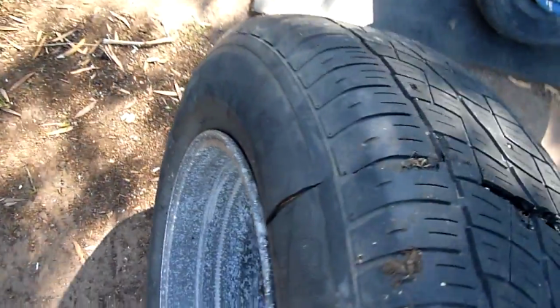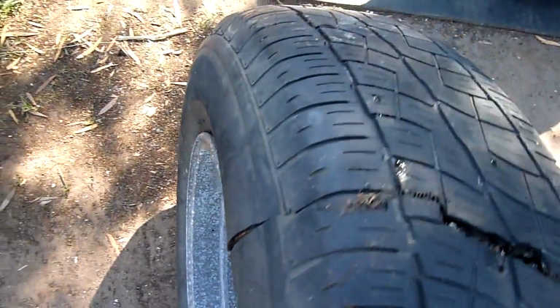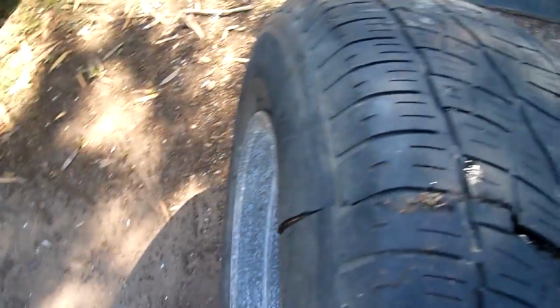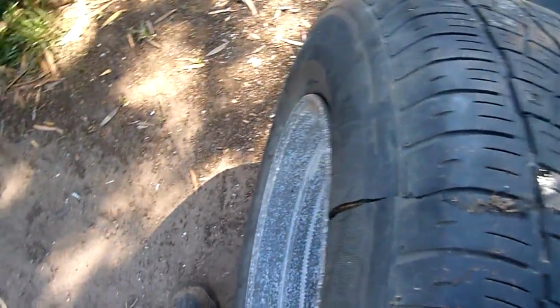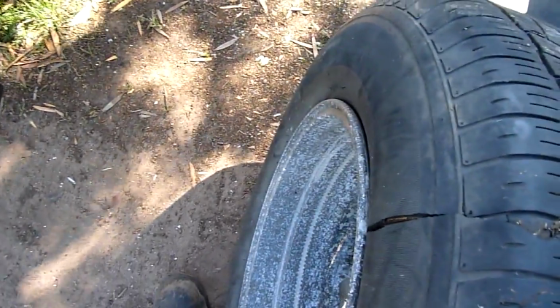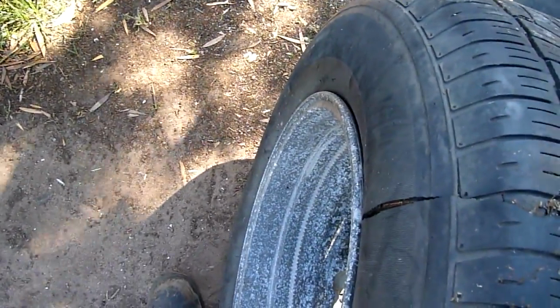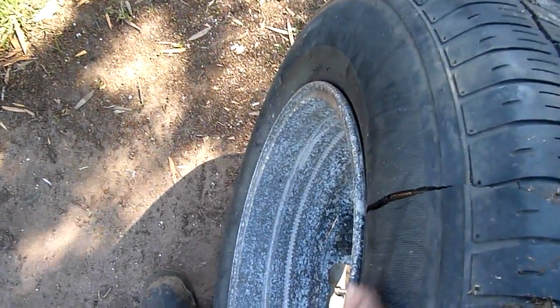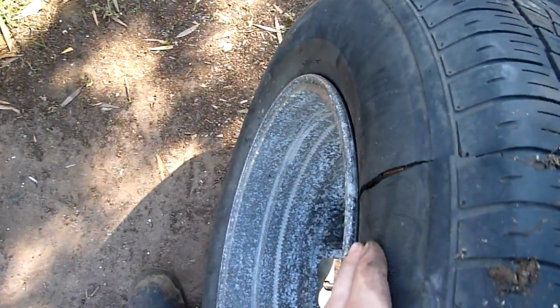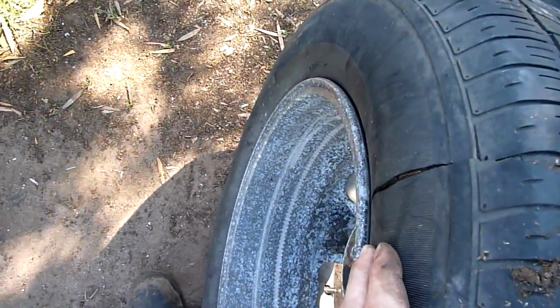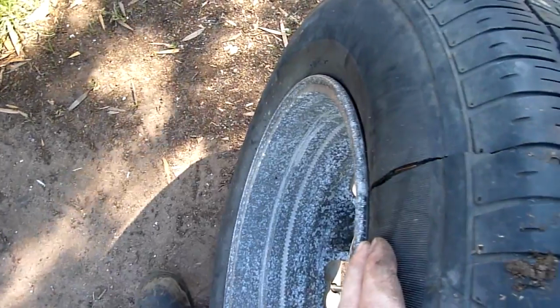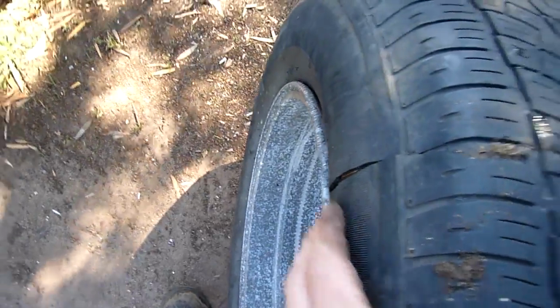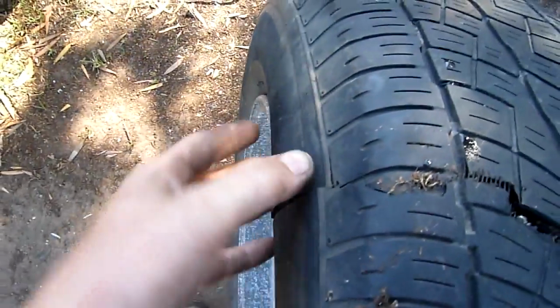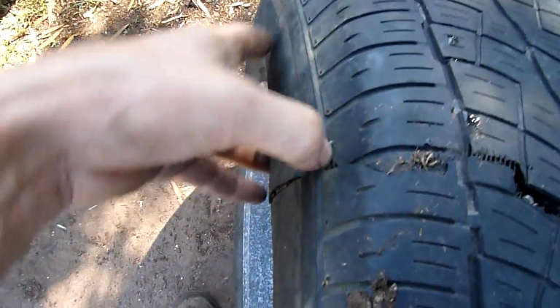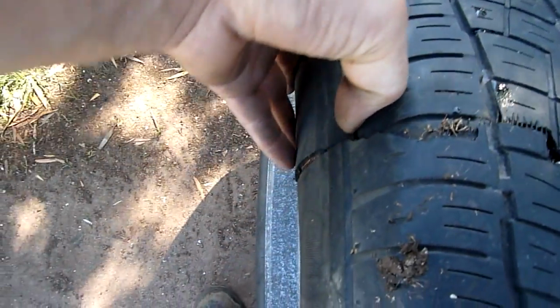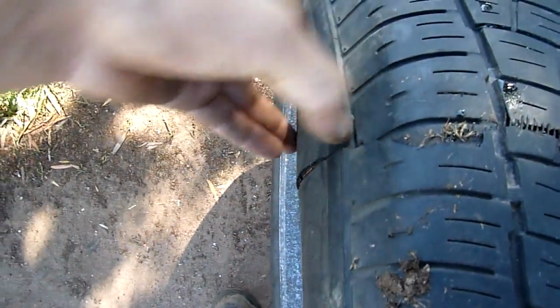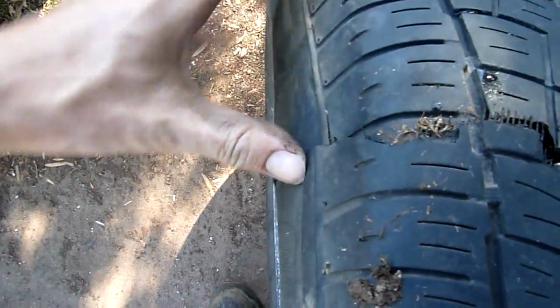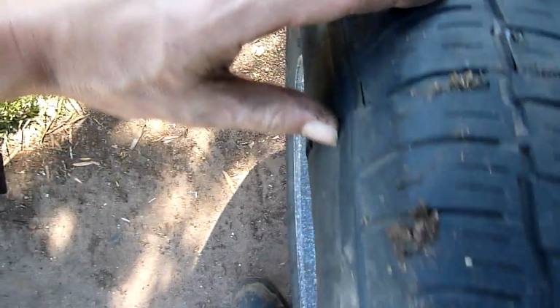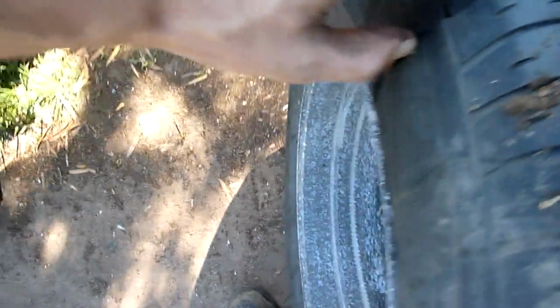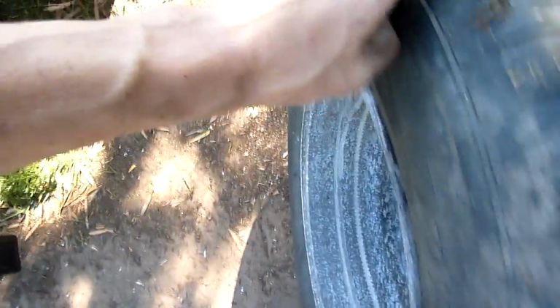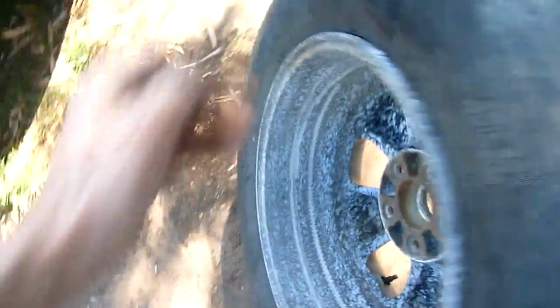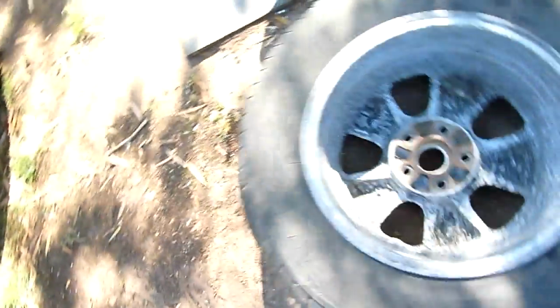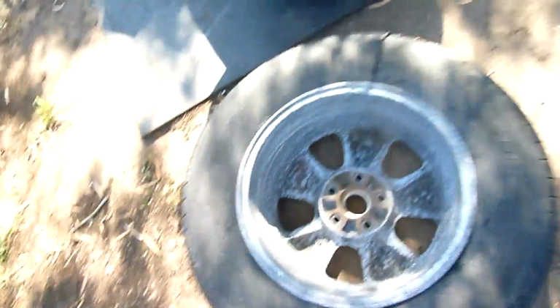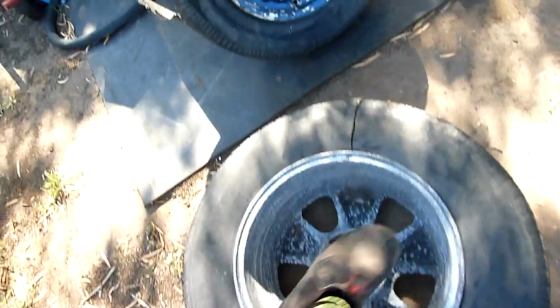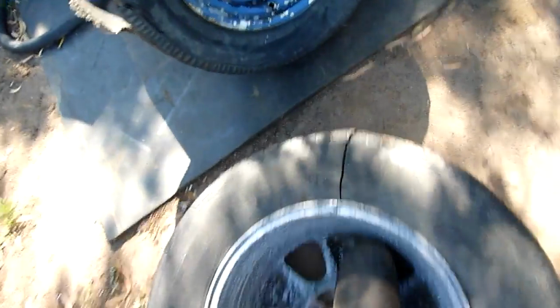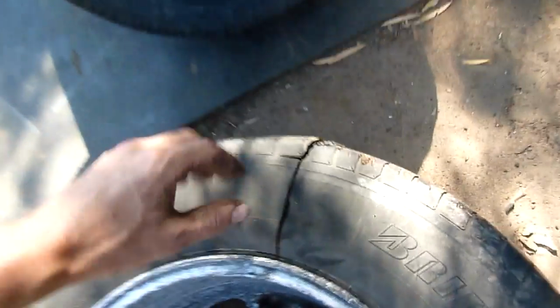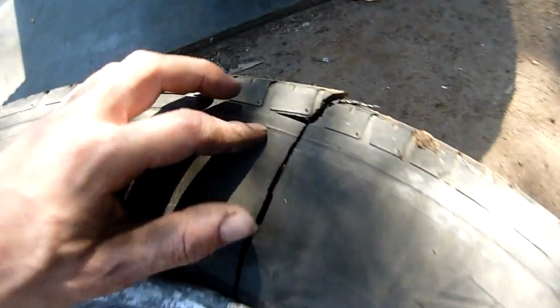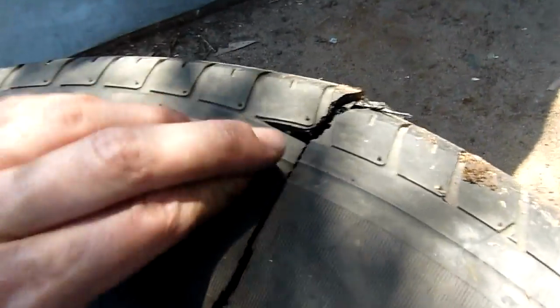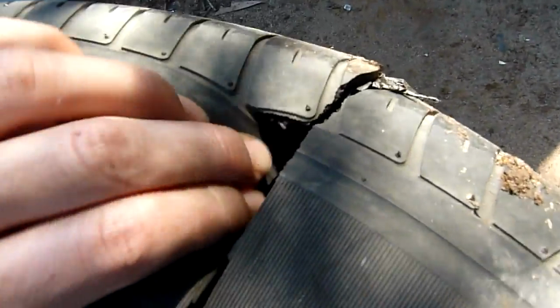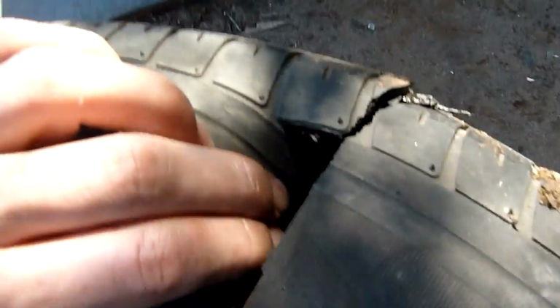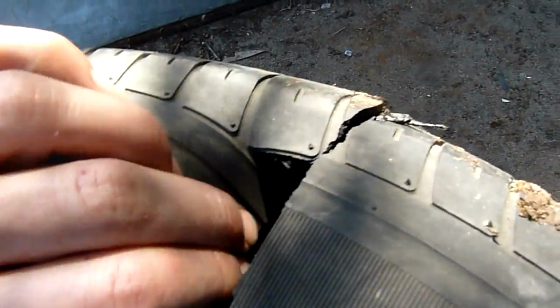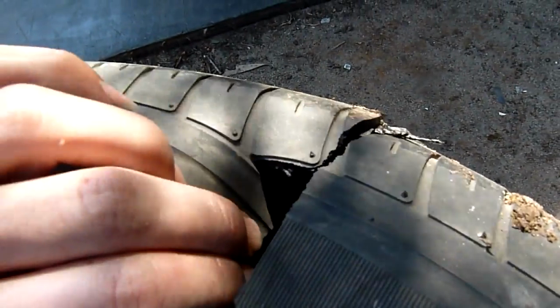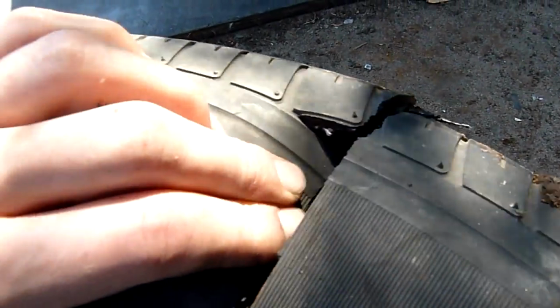I'm just going to cut these off the rim. Actually, I might save this rim — I'll try and dismount it with the bead breaker. And you can see the tread's started to split through there as well.